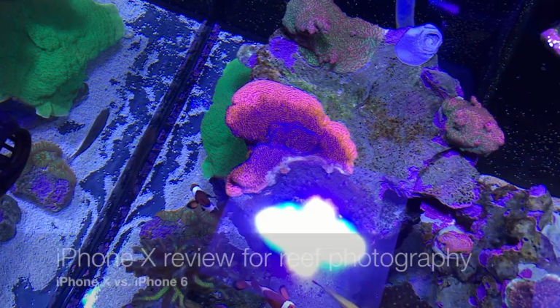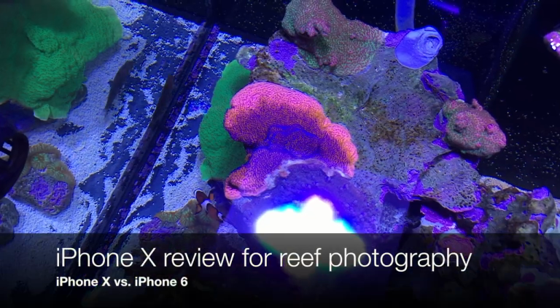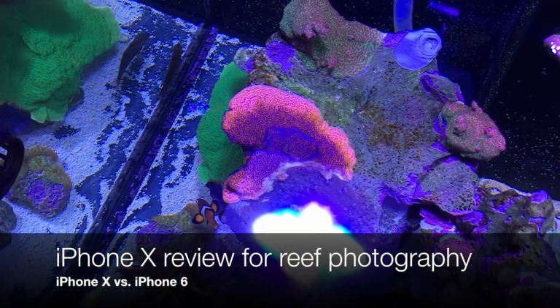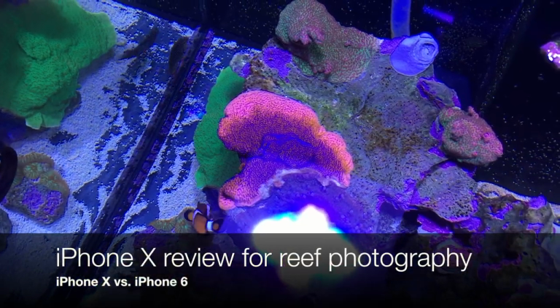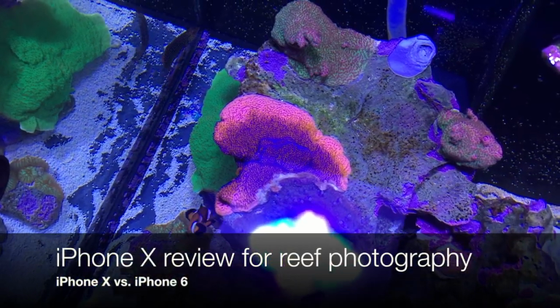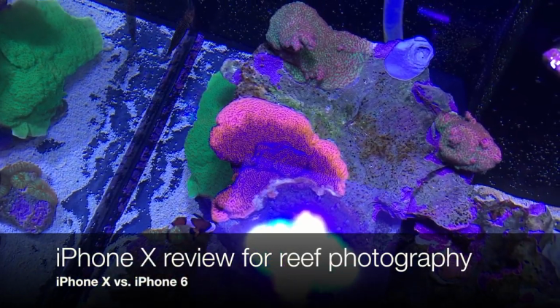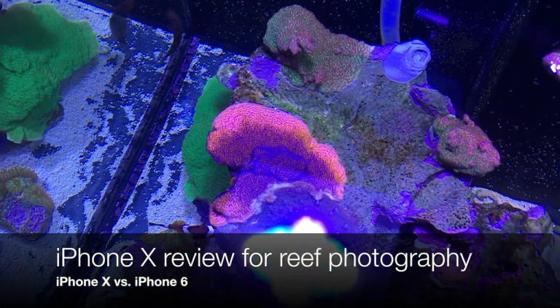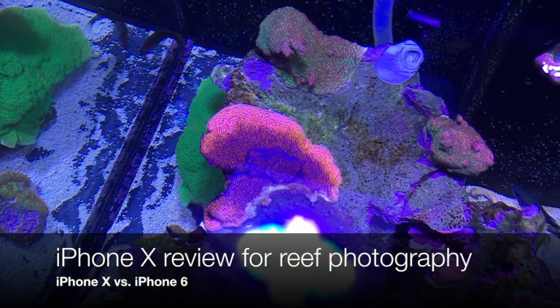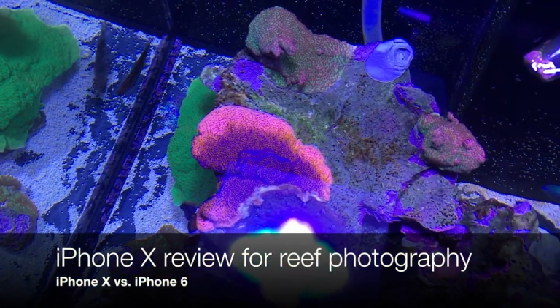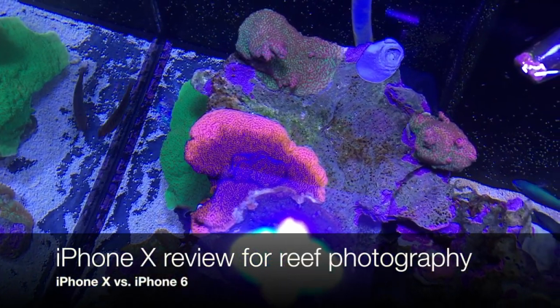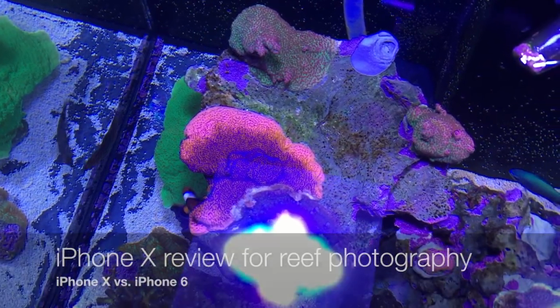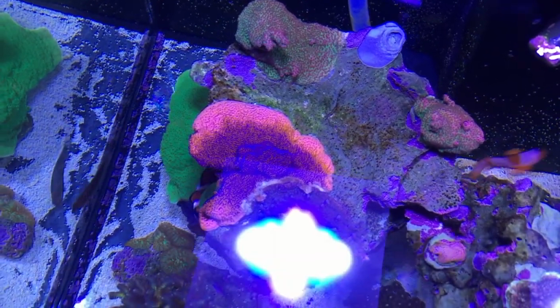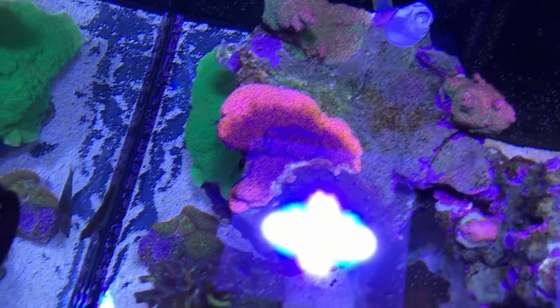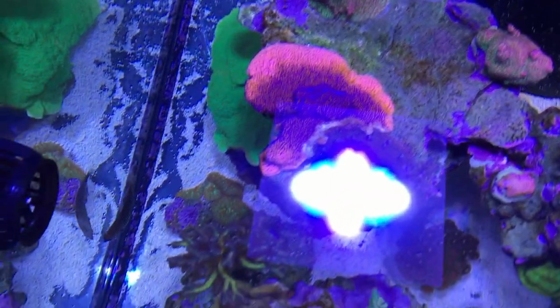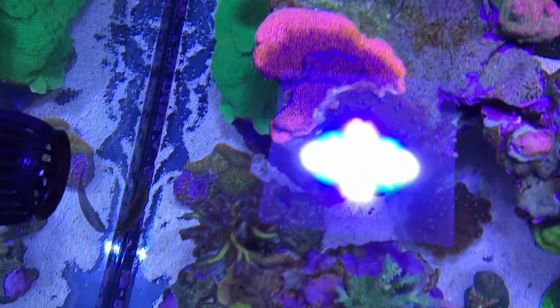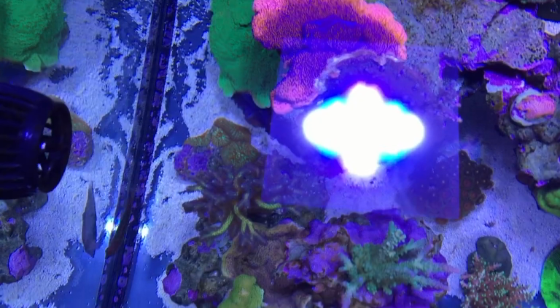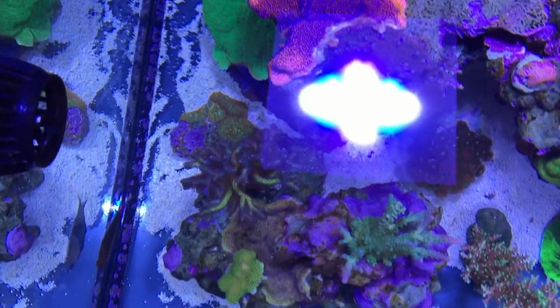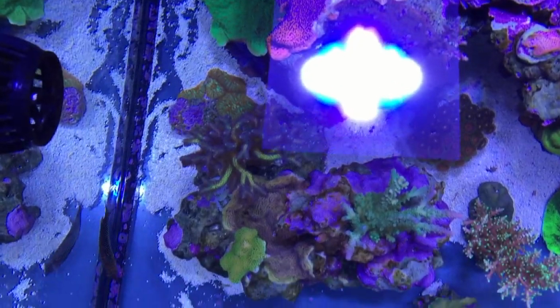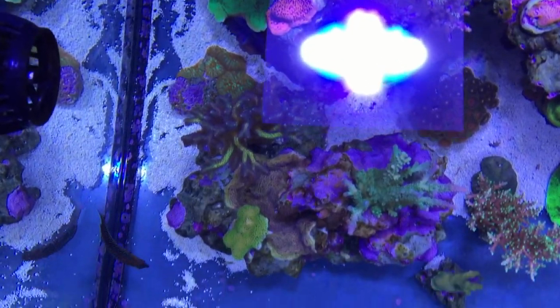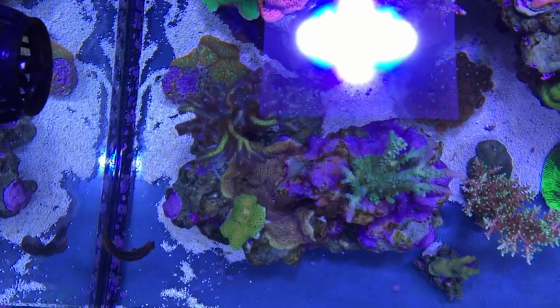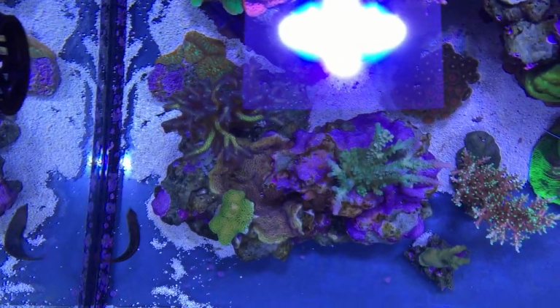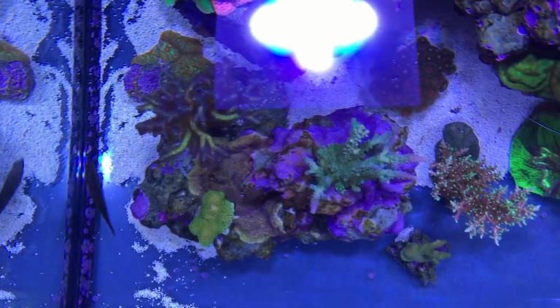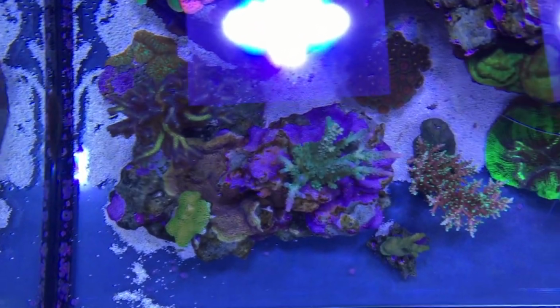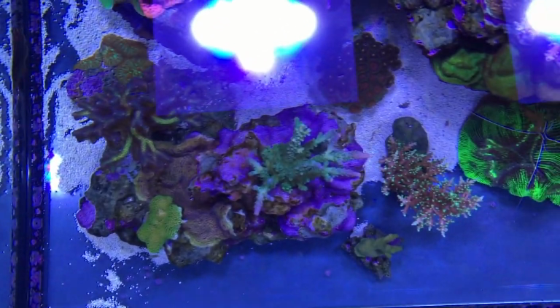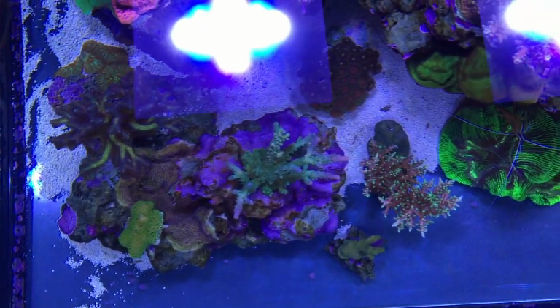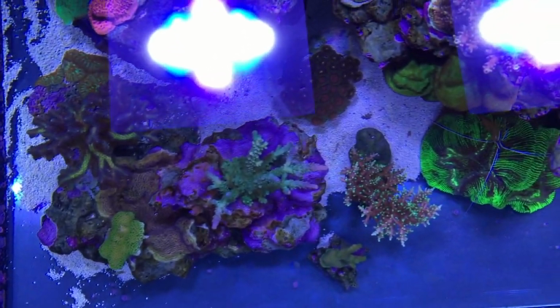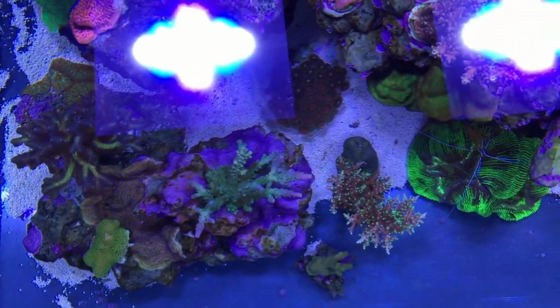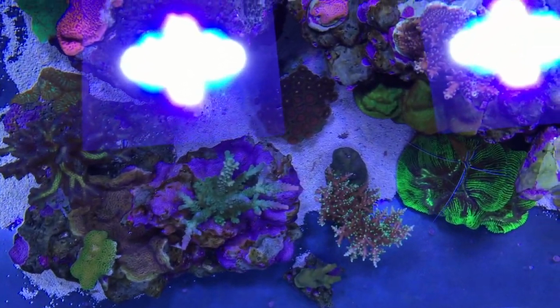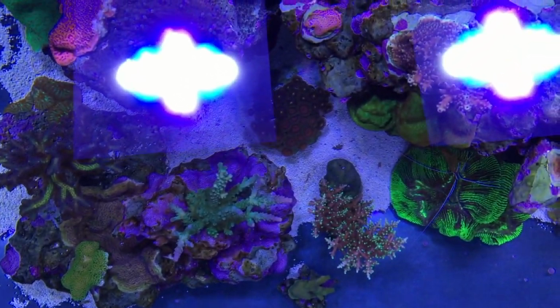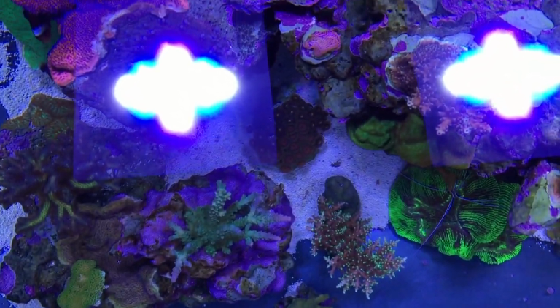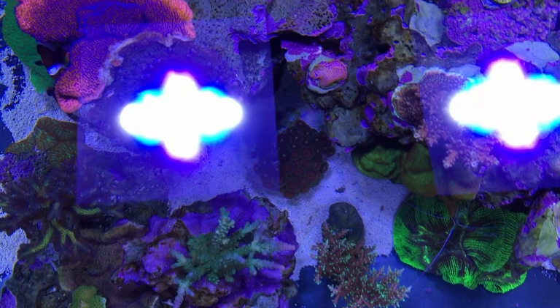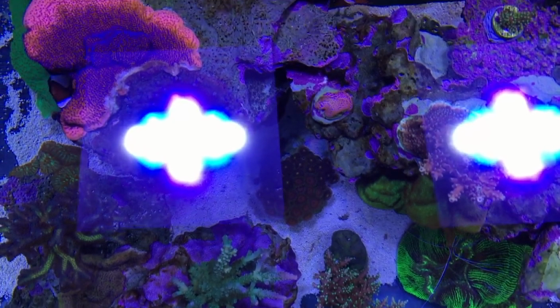Hello ladies and gentlemen, welcome back to my channel. I'm gonna give you a quick overview and my thoughts on the iPhone X for shooting your tank.